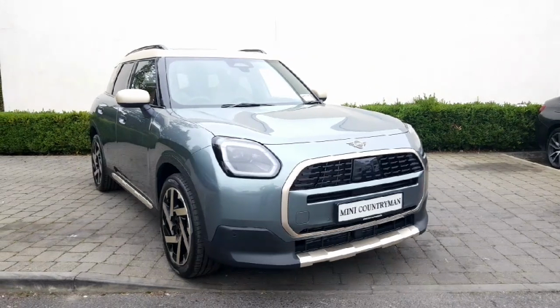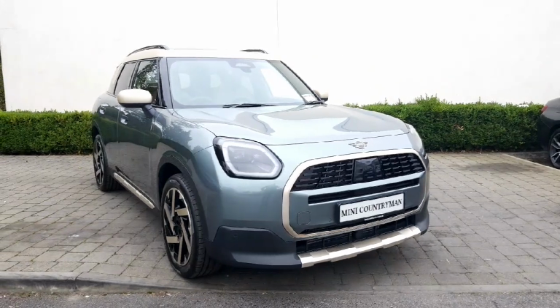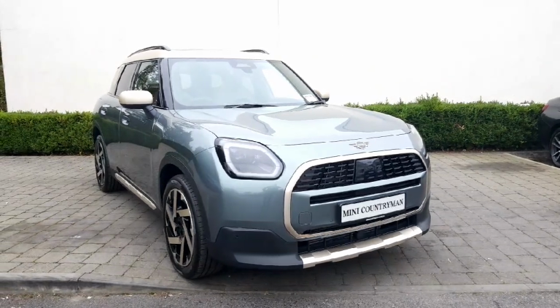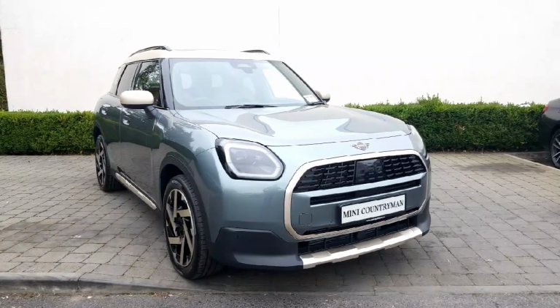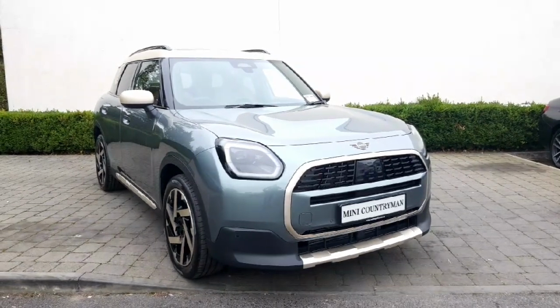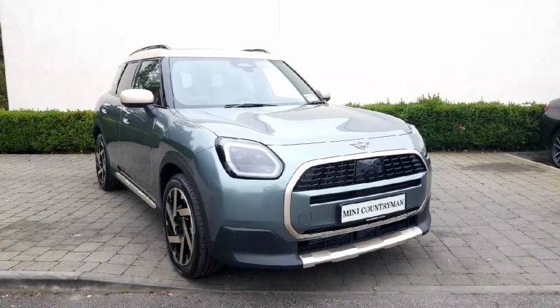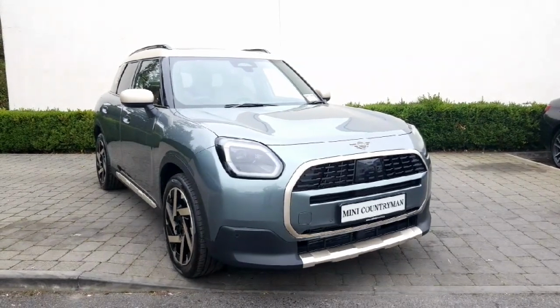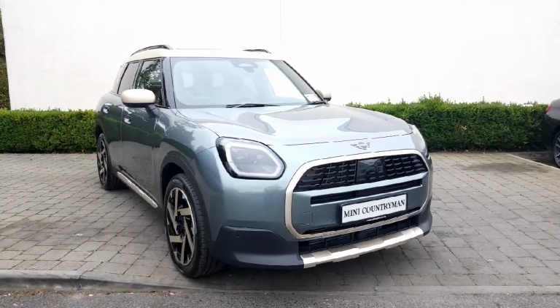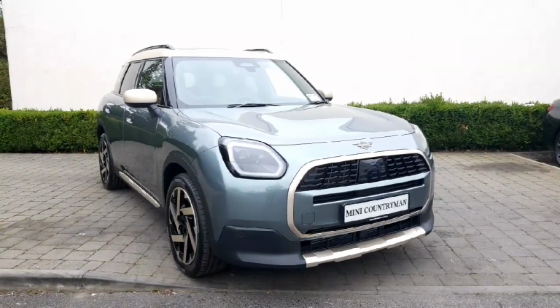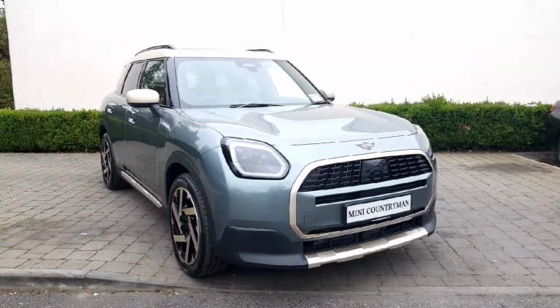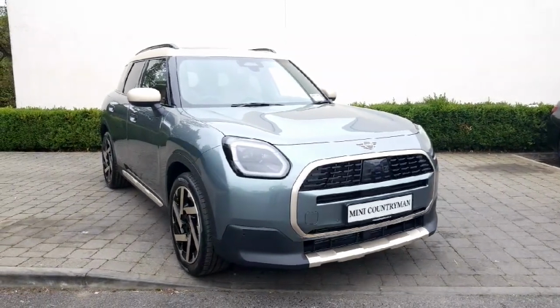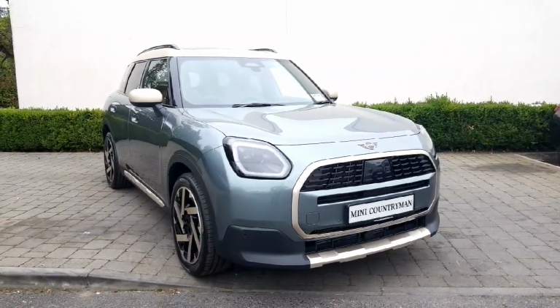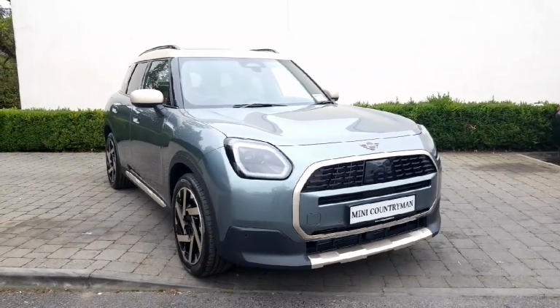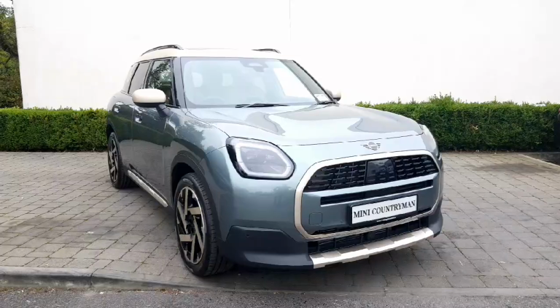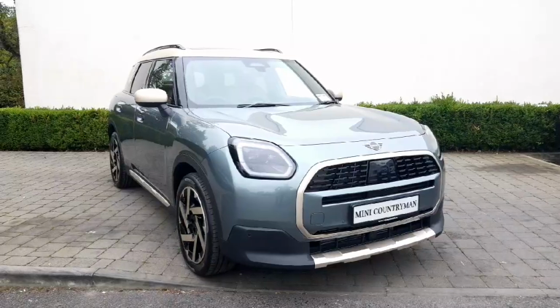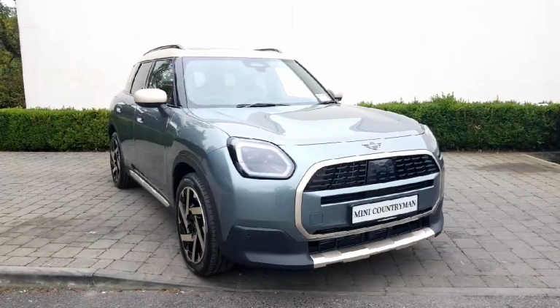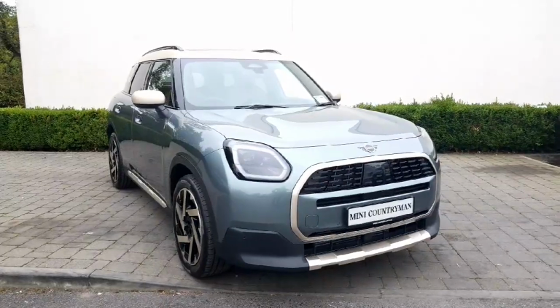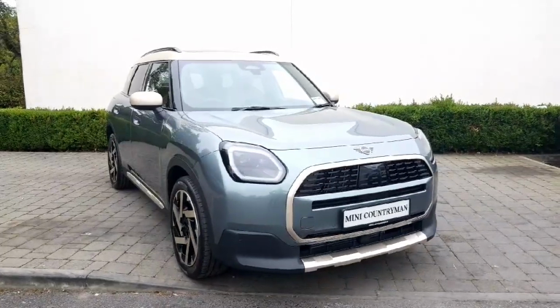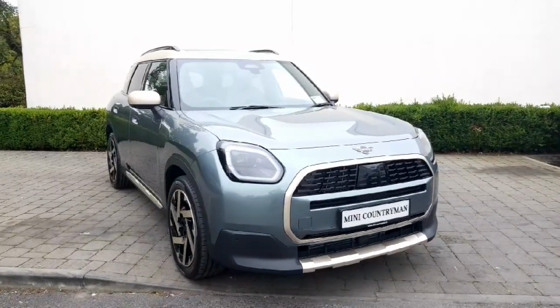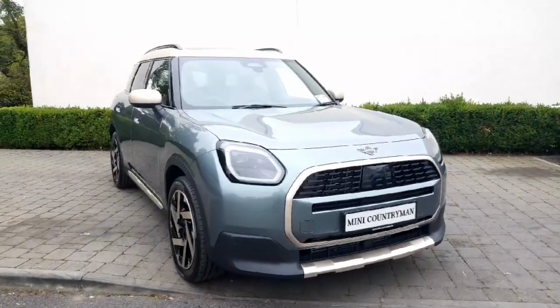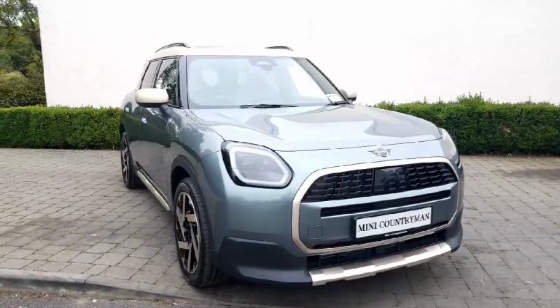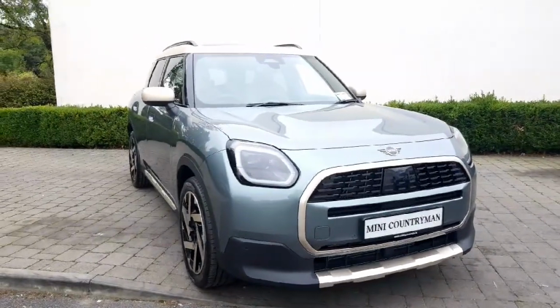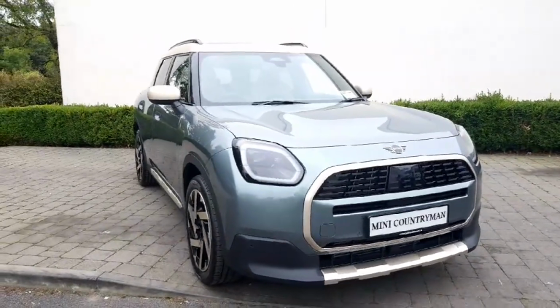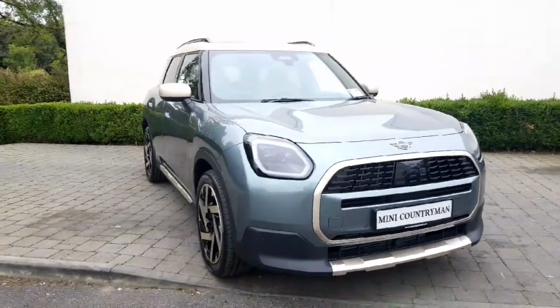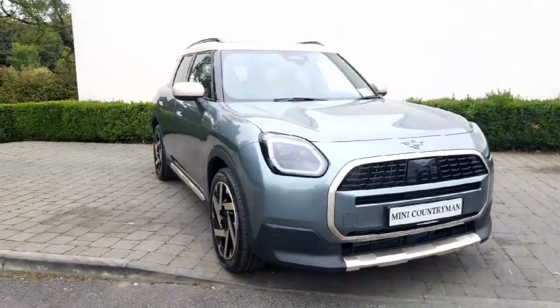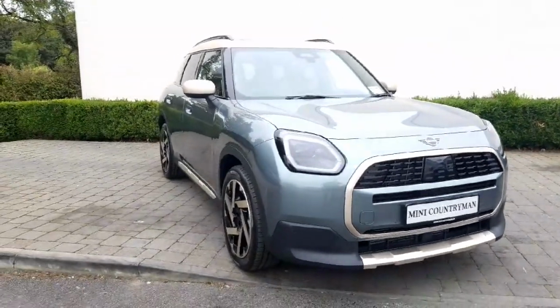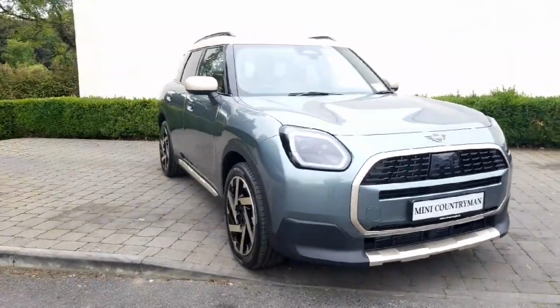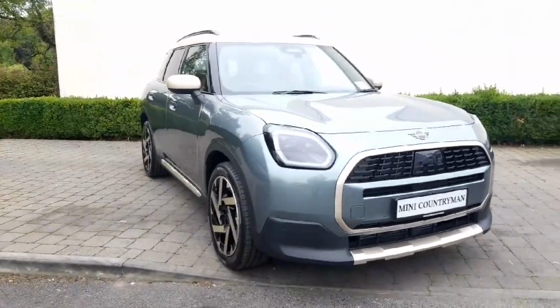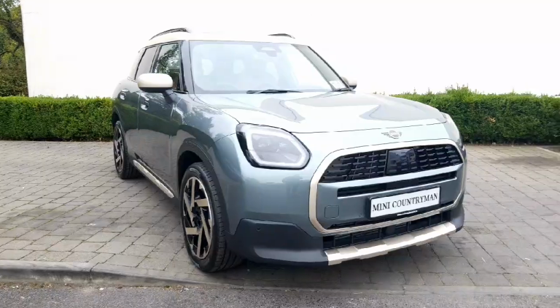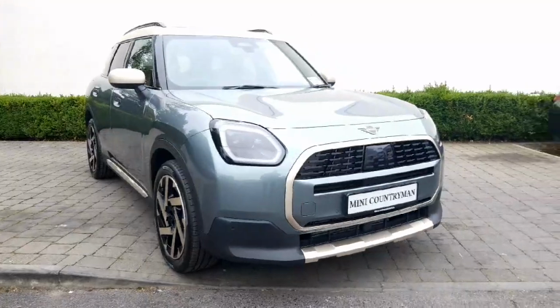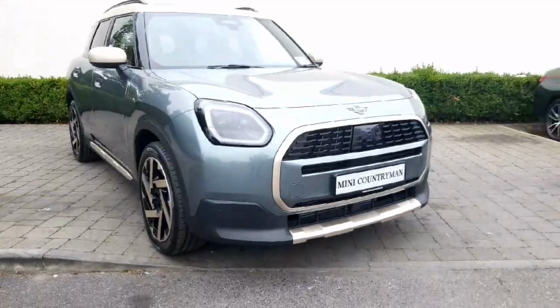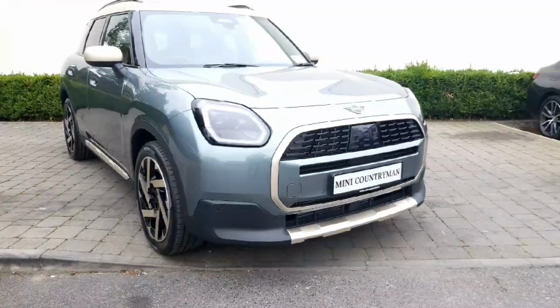Hi, it's Sam here from Conaught Mini in Athlone, and this is our beautiful Mini Countryman Exclusive we have here in stock. This particular car is finished in Smoky Green.